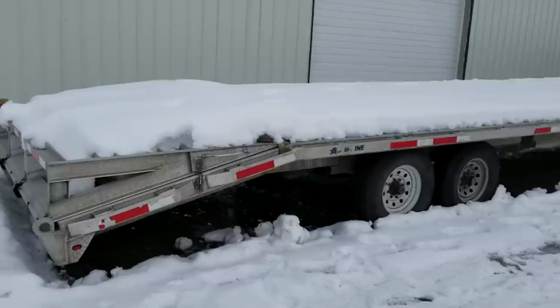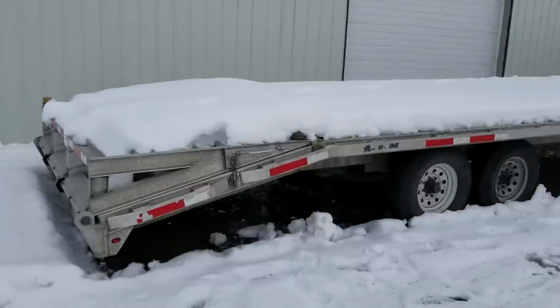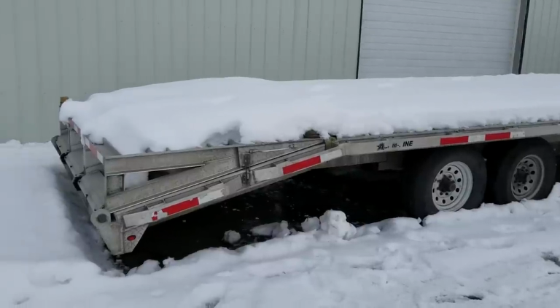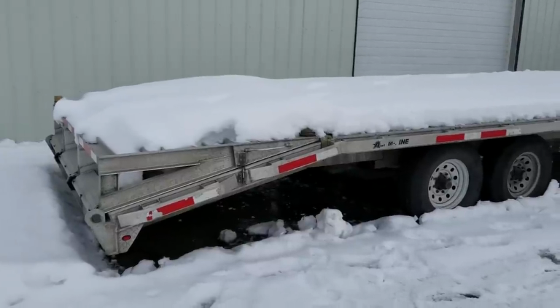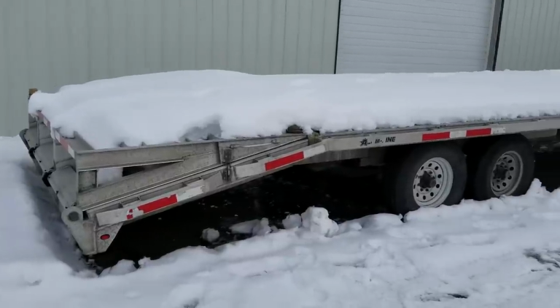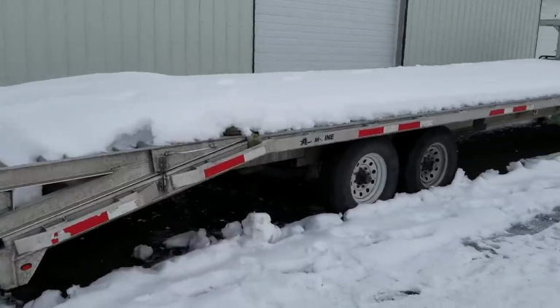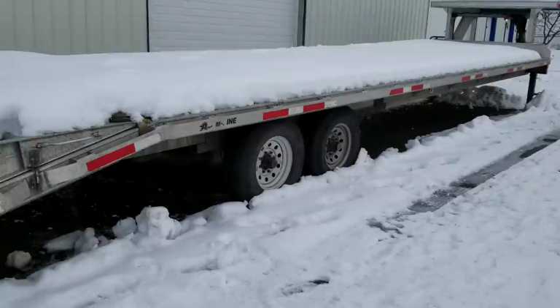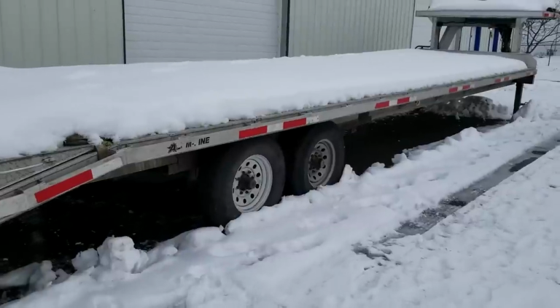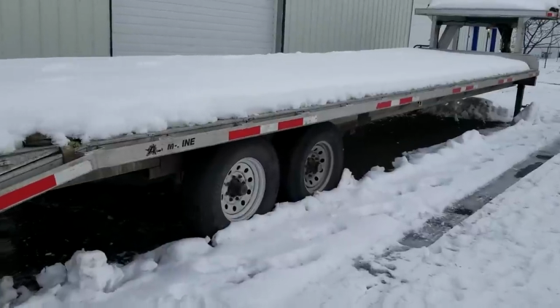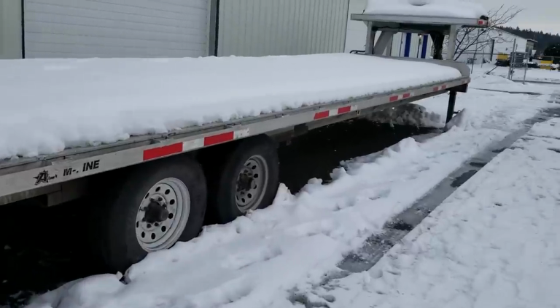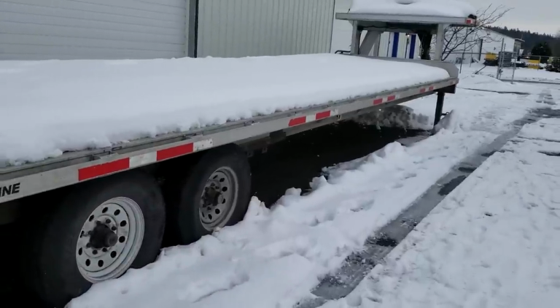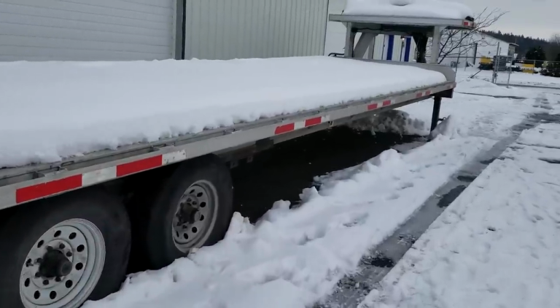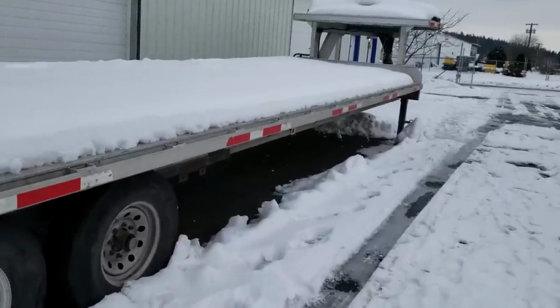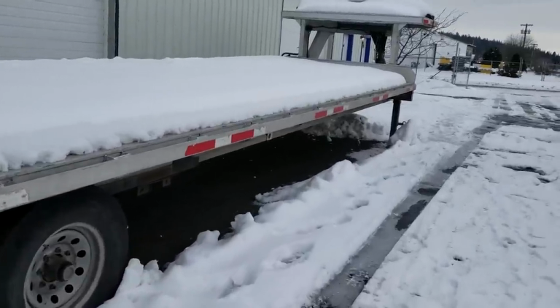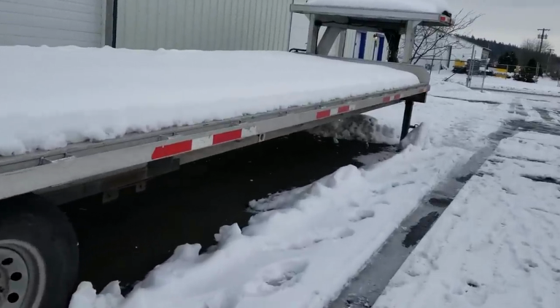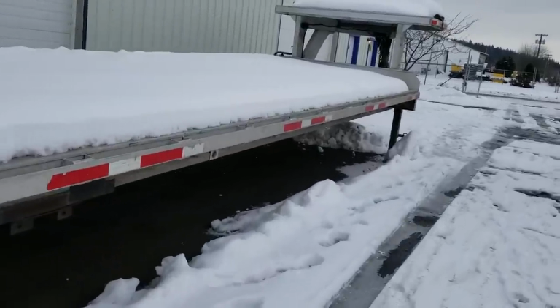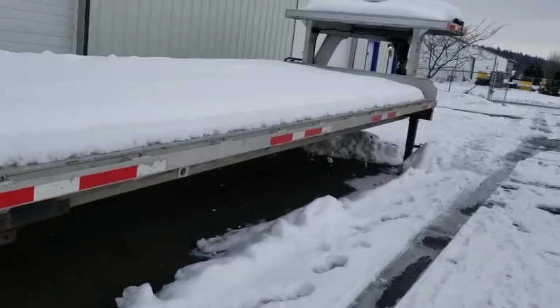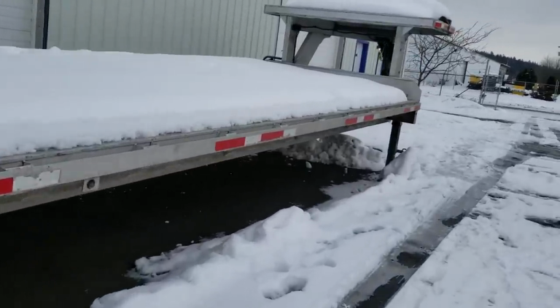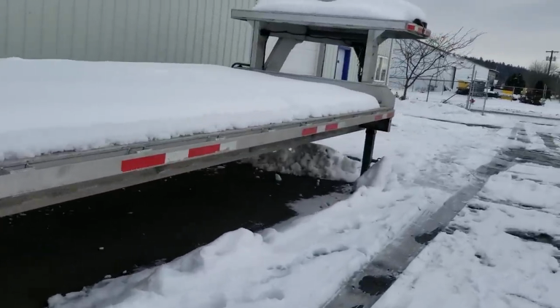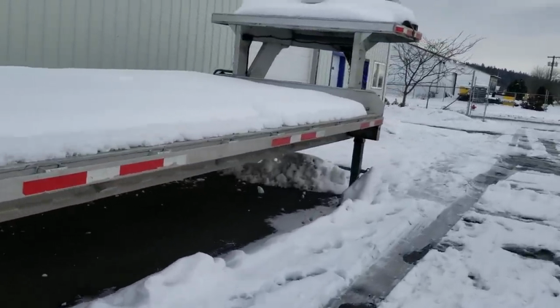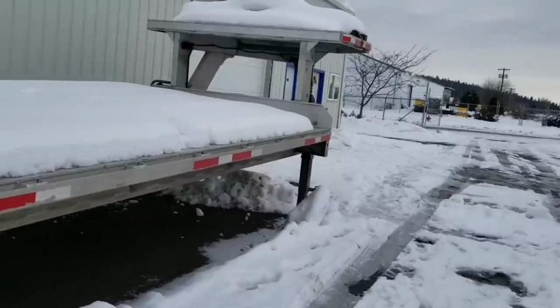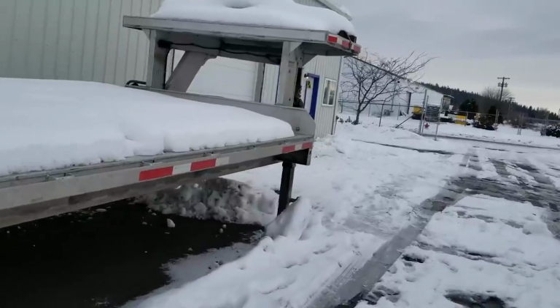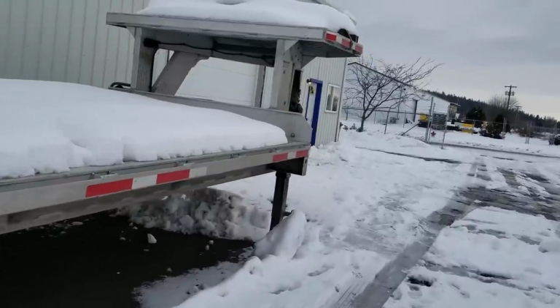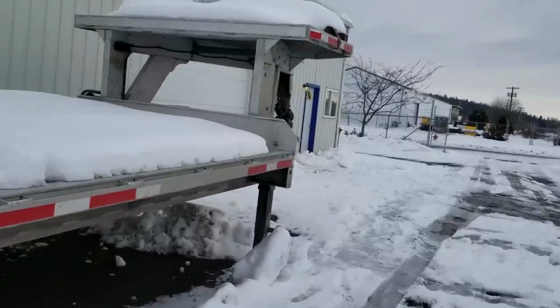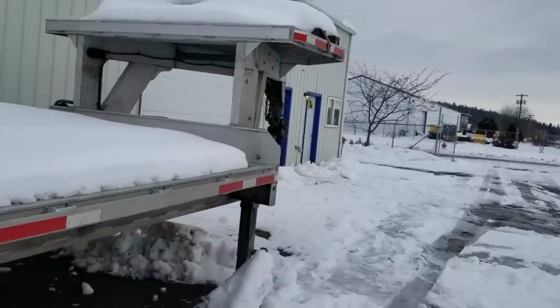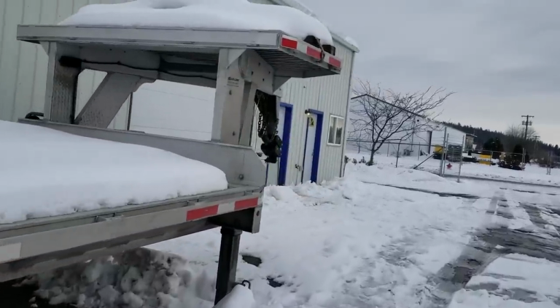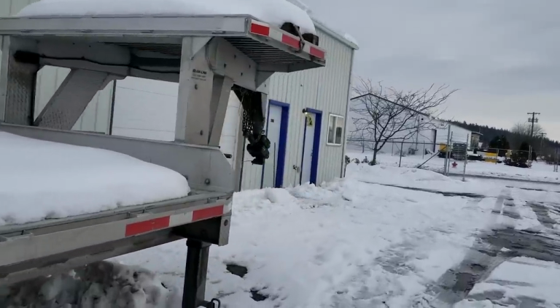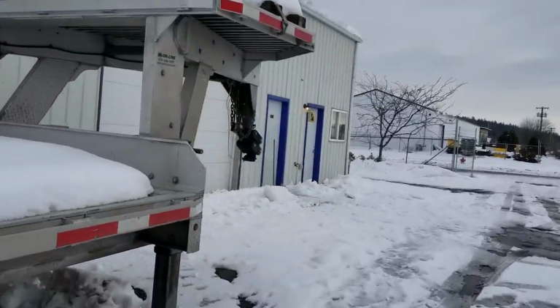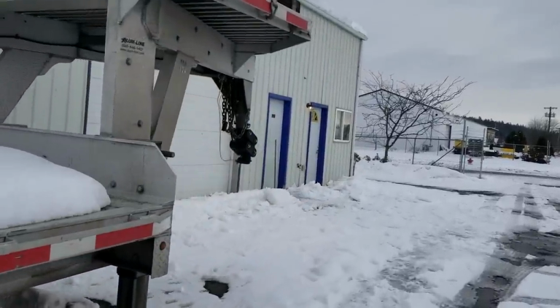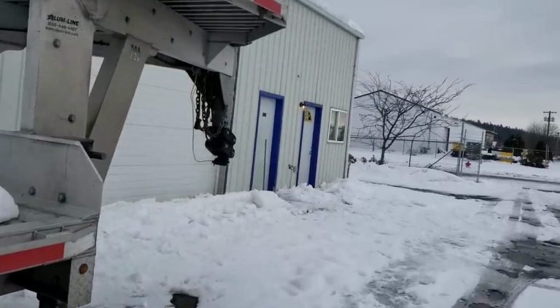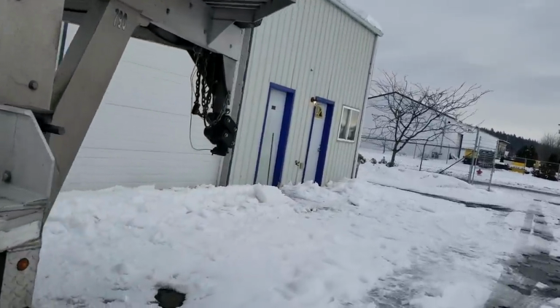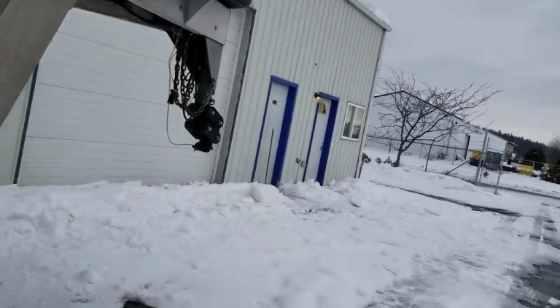Well boys, you guys were asking about this aluminum trailer. Here we are — figured I'd show it. It's all aluminum, got the shocker thing up front.